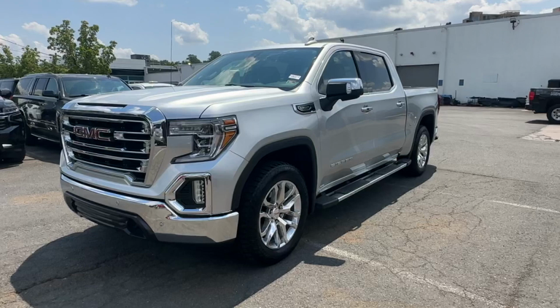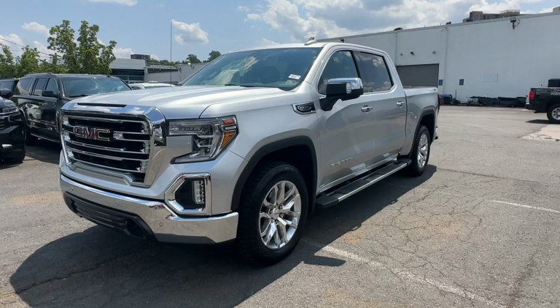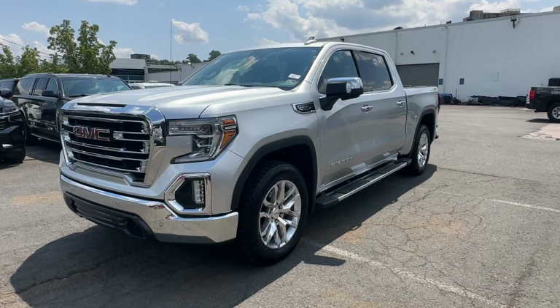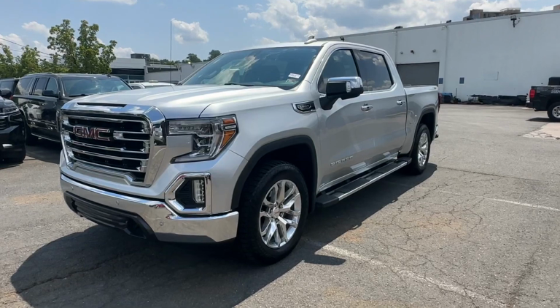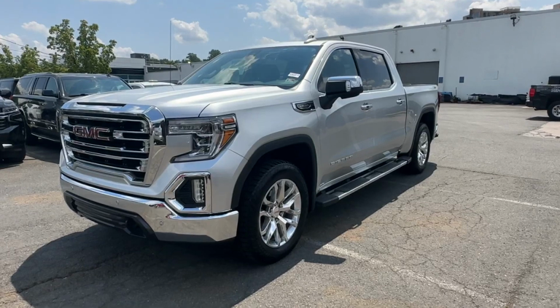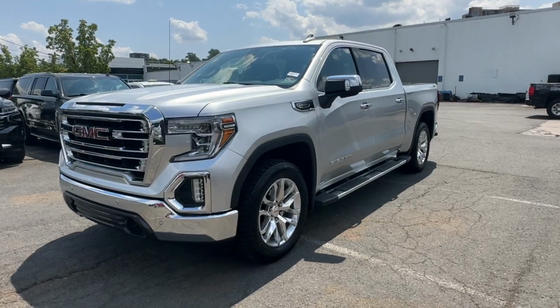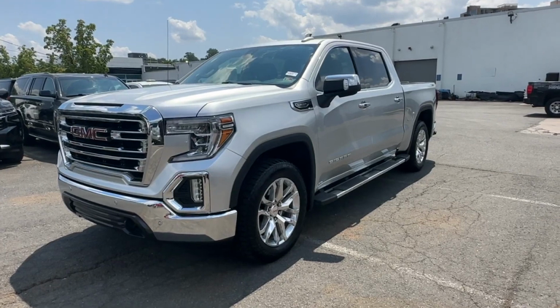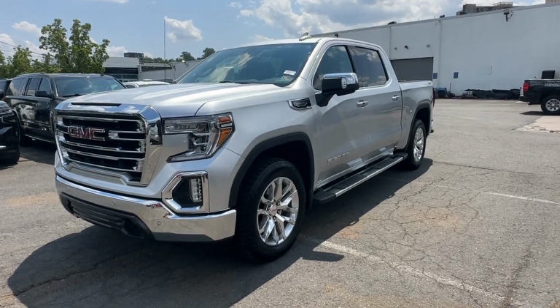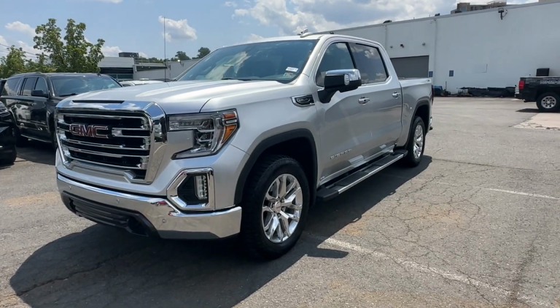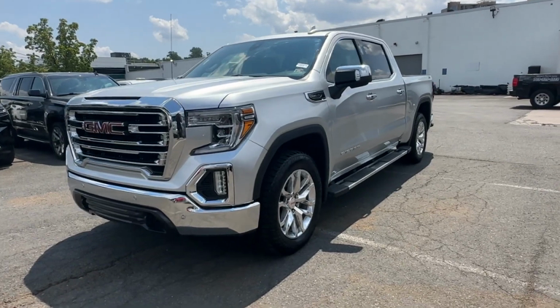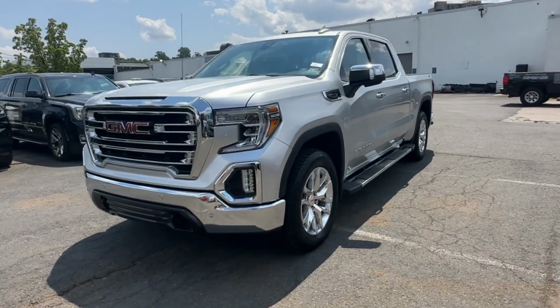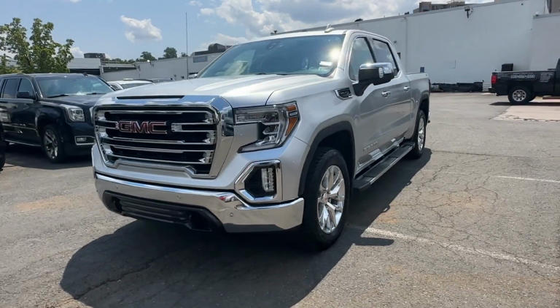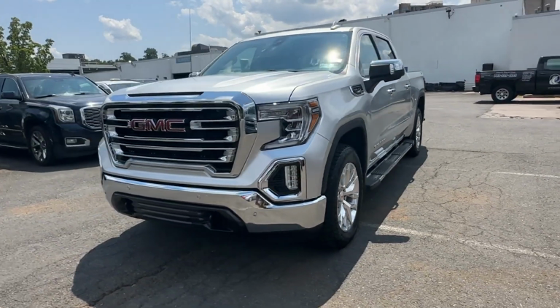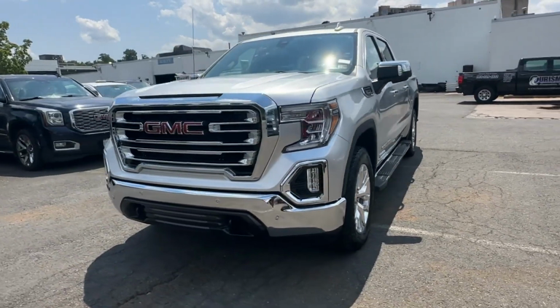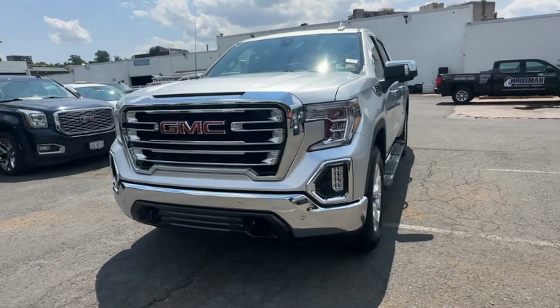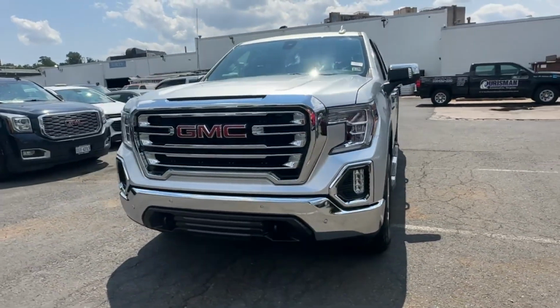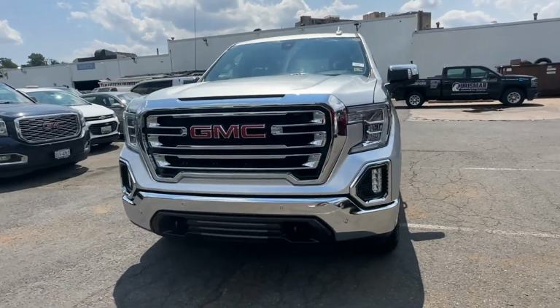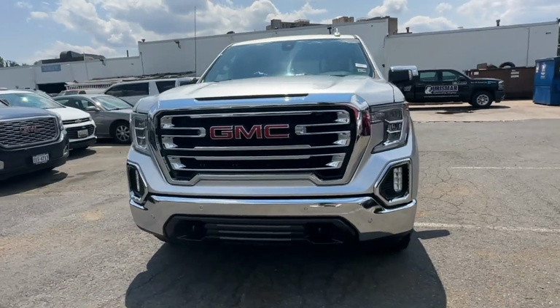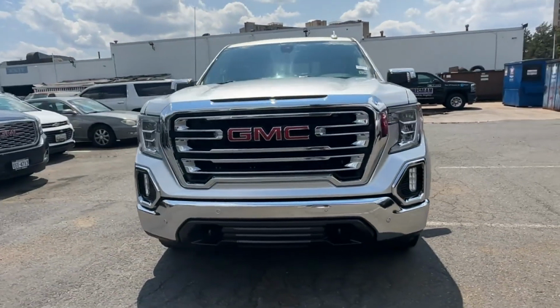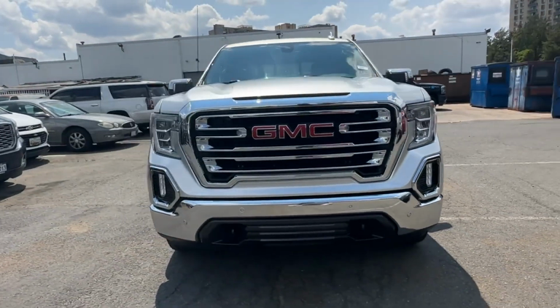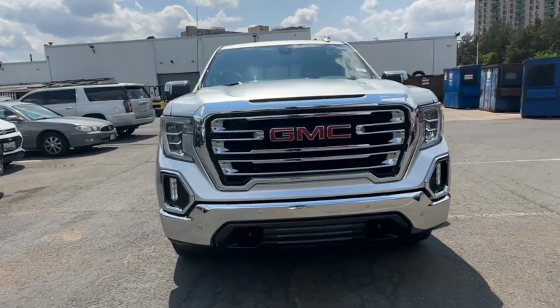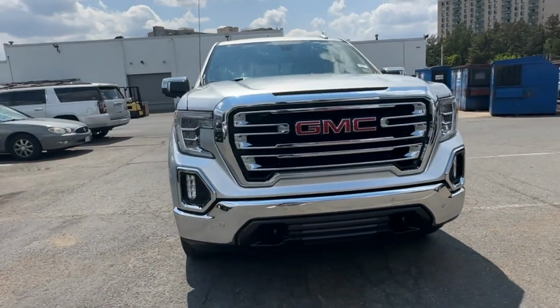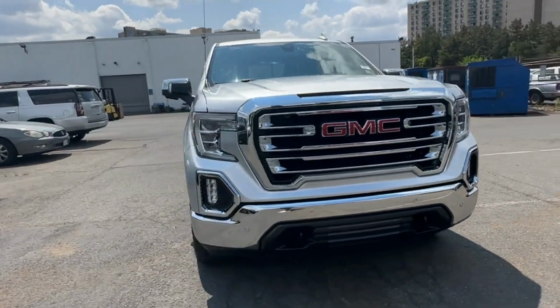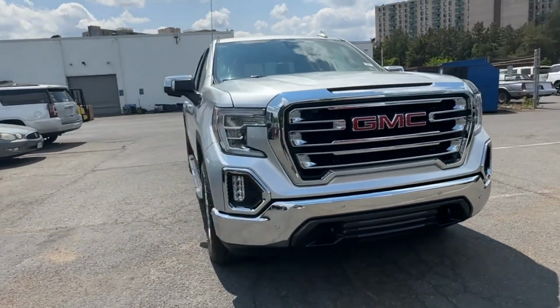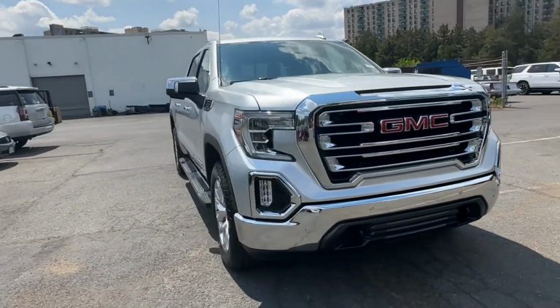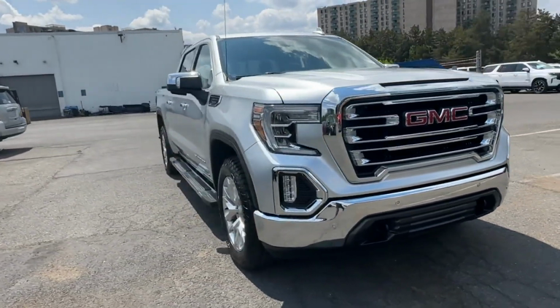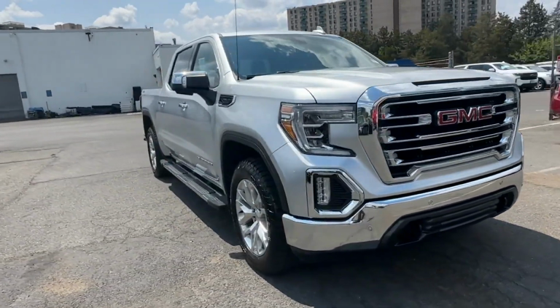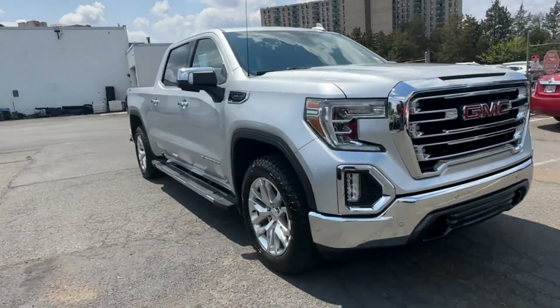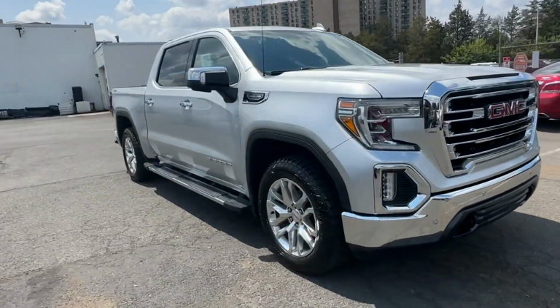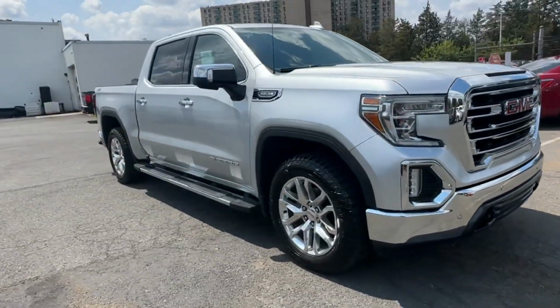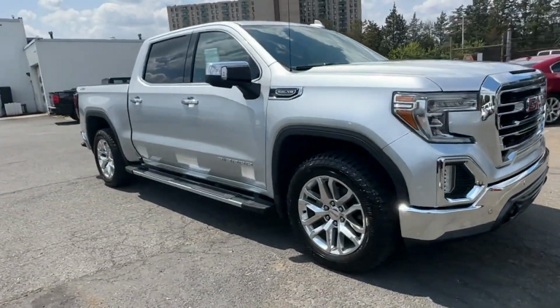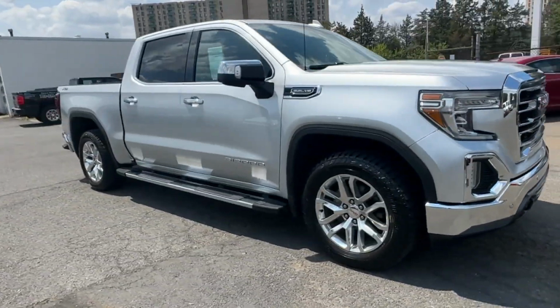2020 GMC Sierra 1500. This pickup truck offers two full rows of seating for premium comfort.